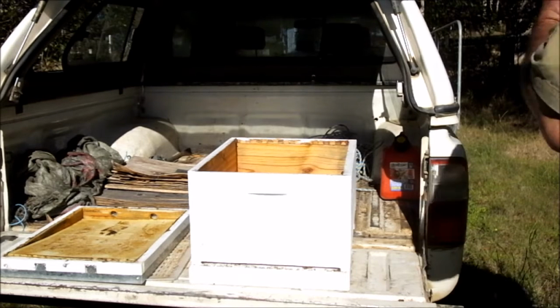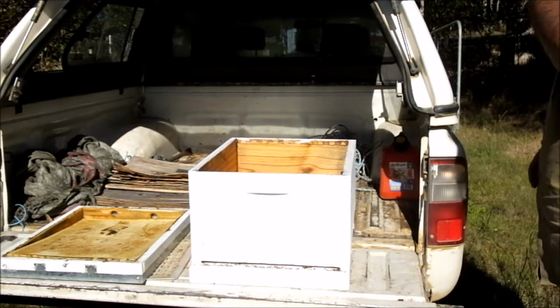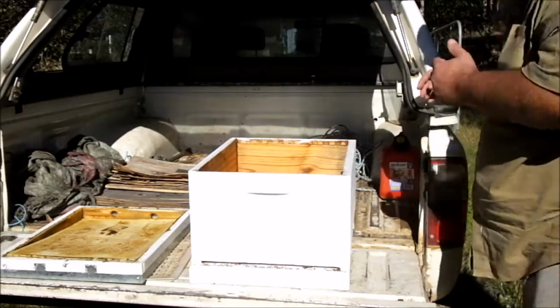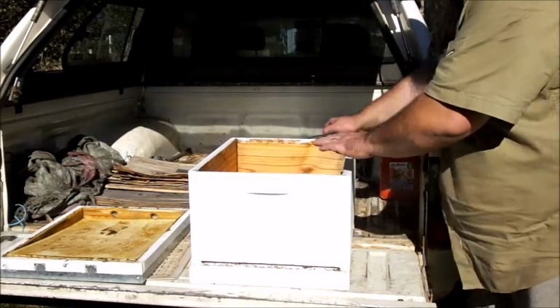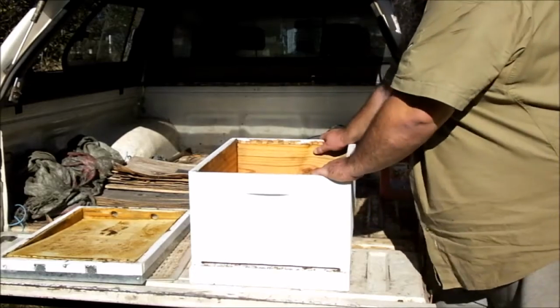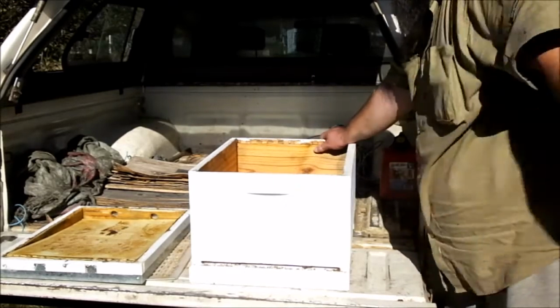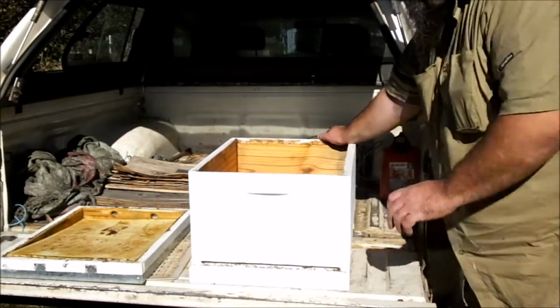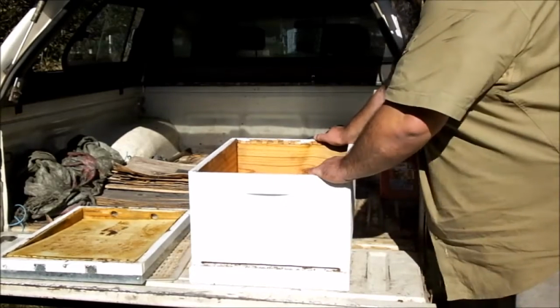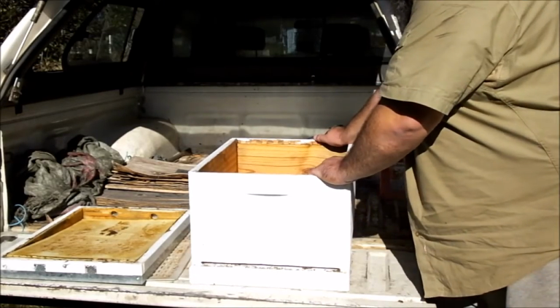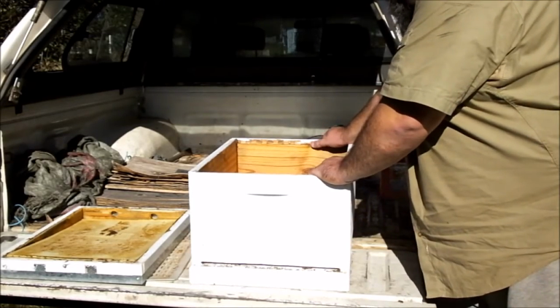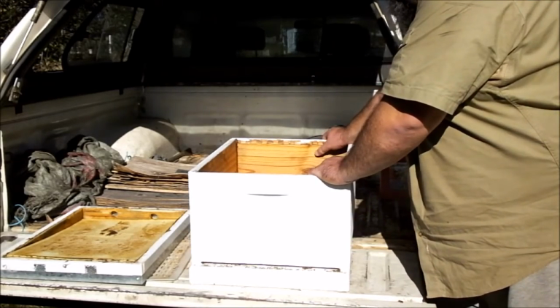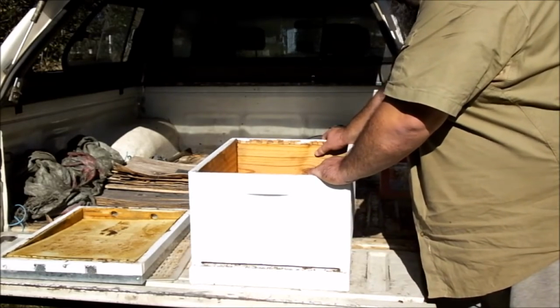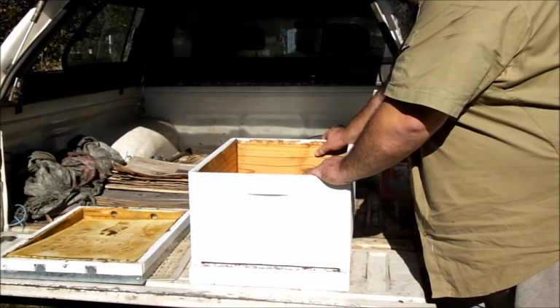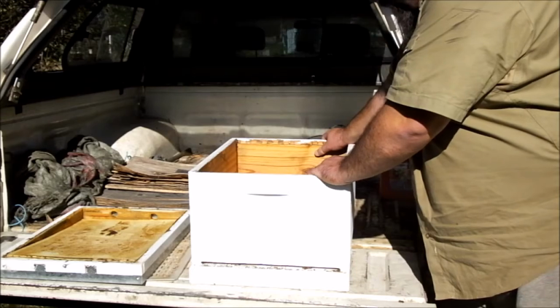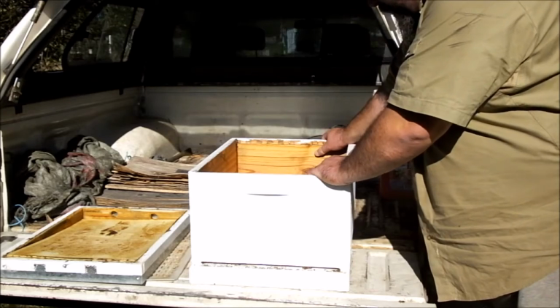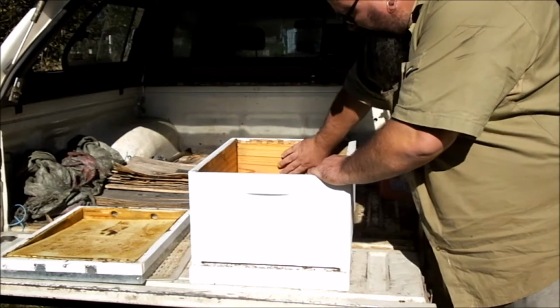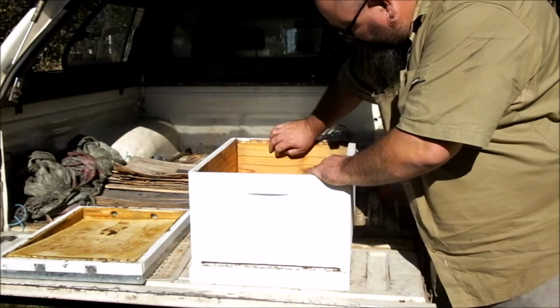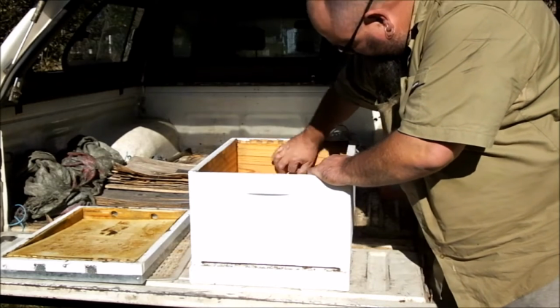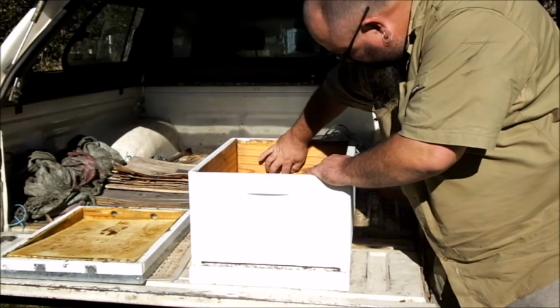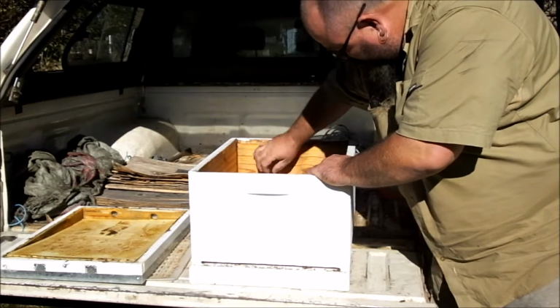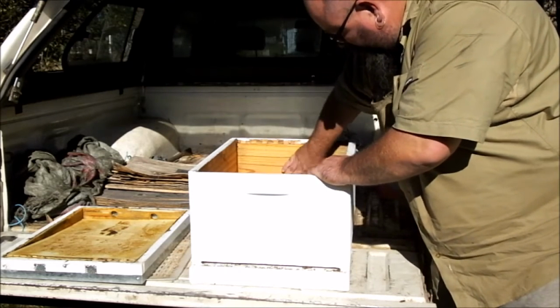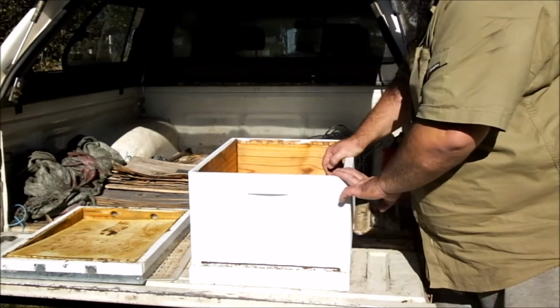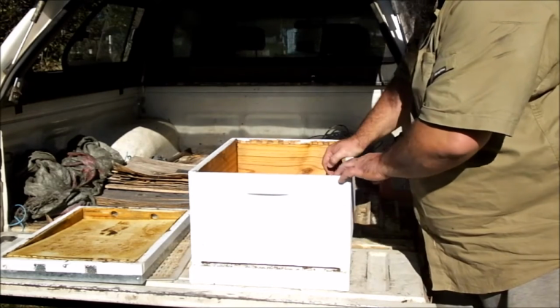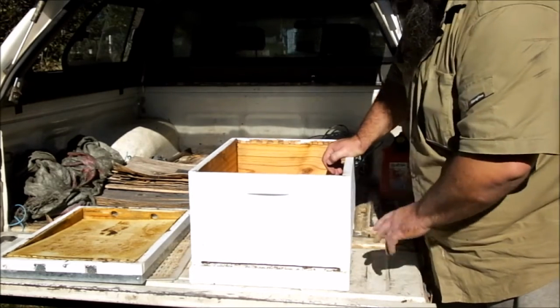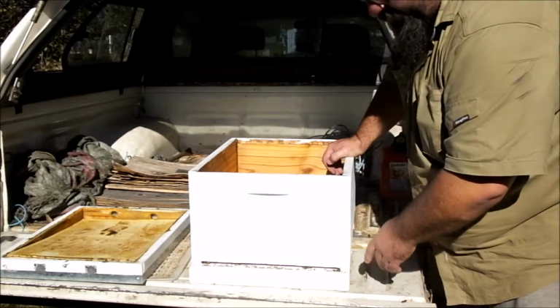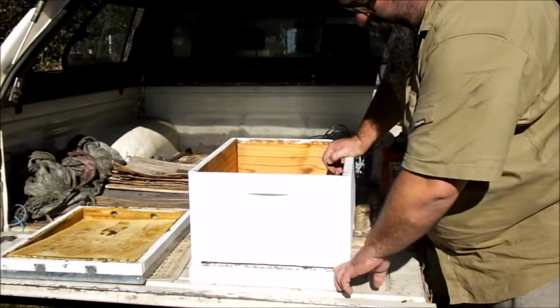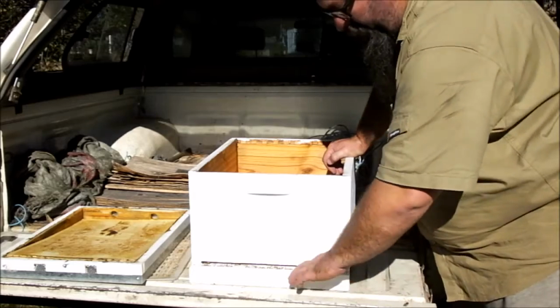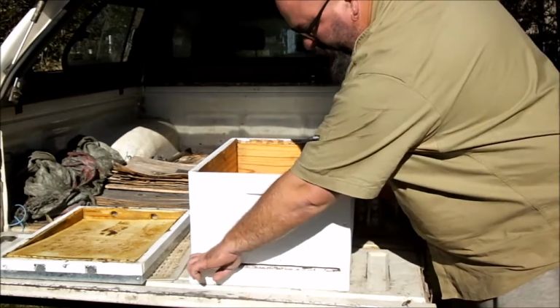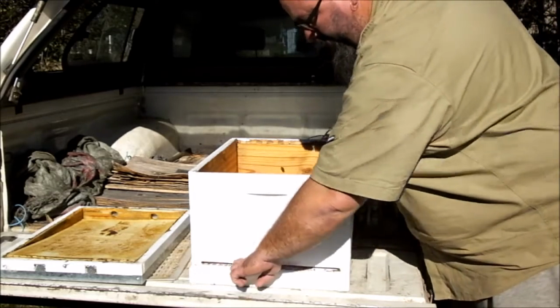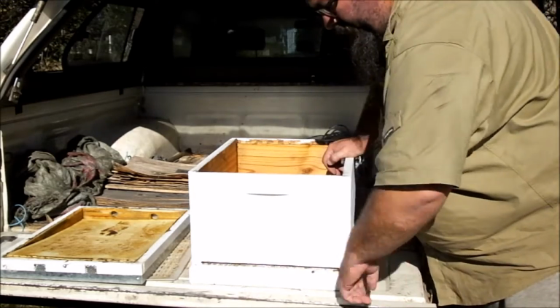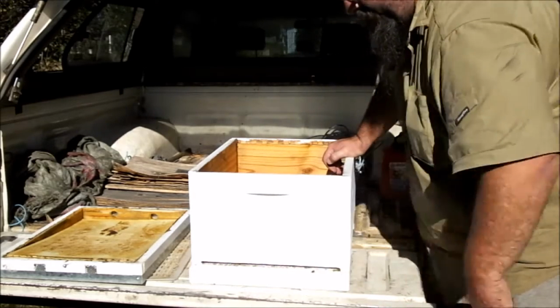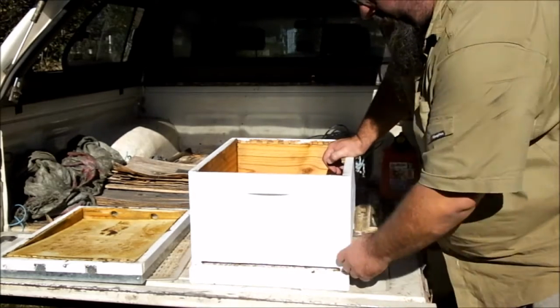G'day, soundbuck with you, just unpacking all the stuff that I picked up for nothing. I thought while I was doing that I might as well give you a look and see what a hive usually consists of here in Australia.